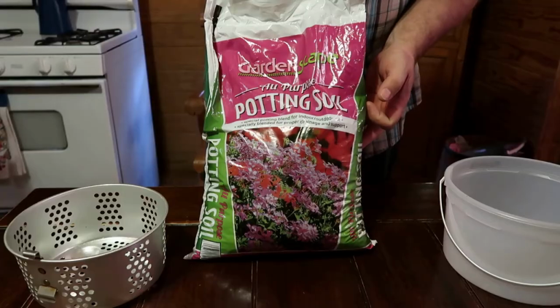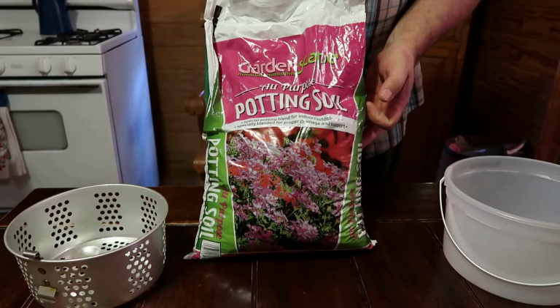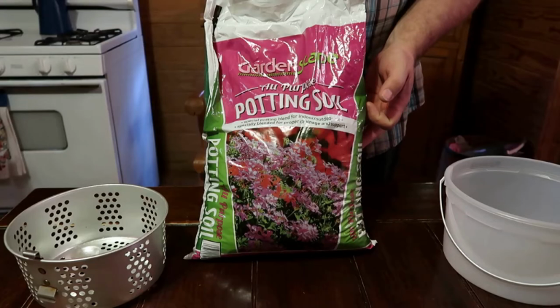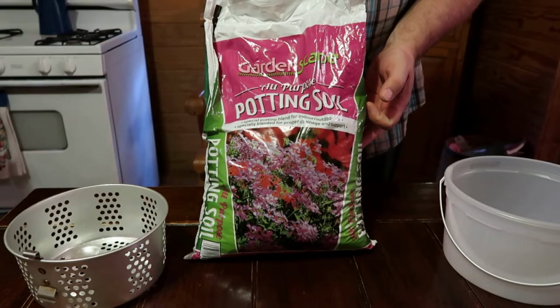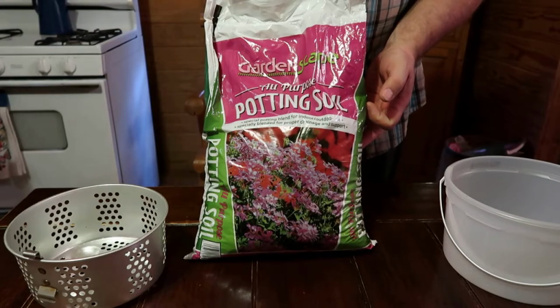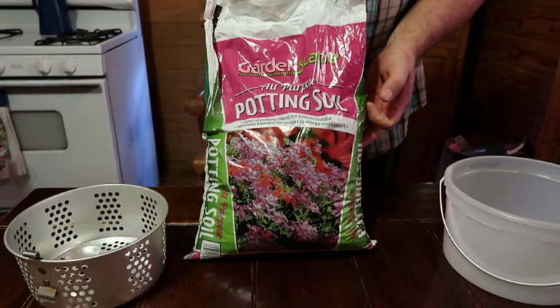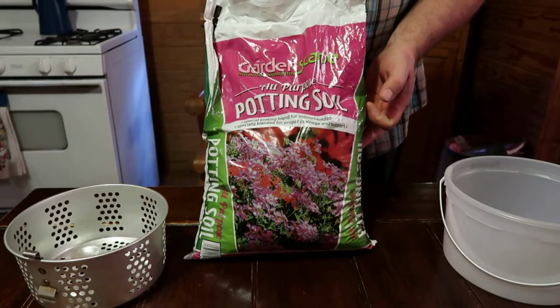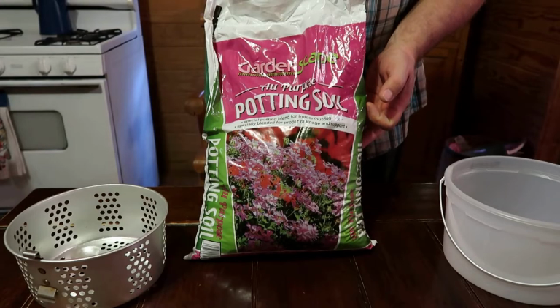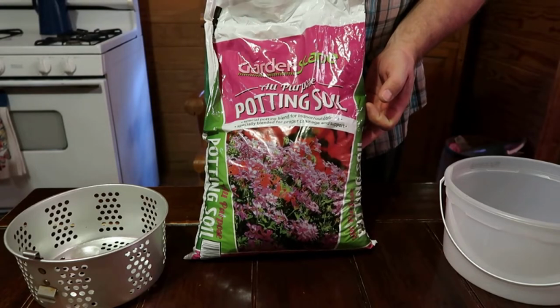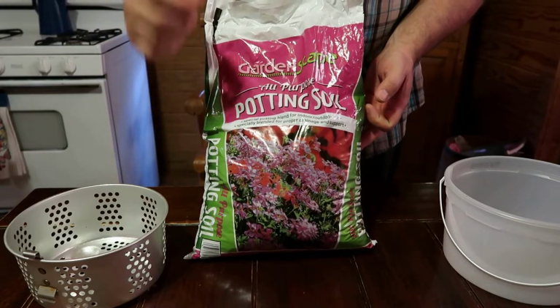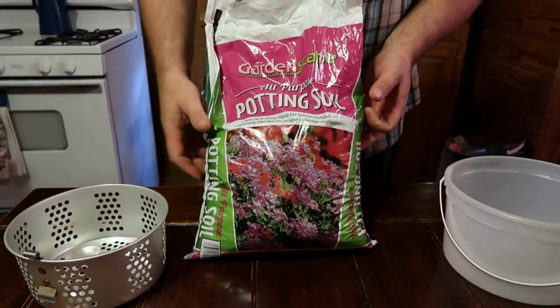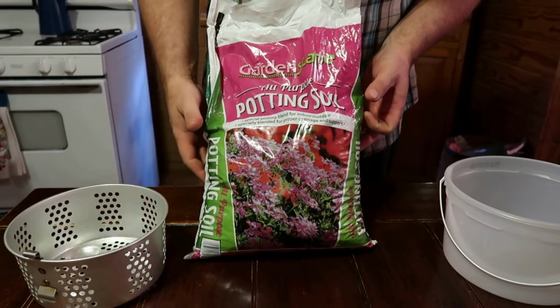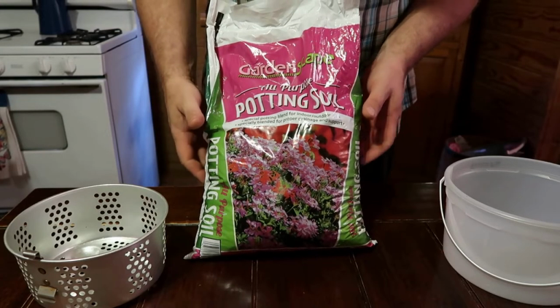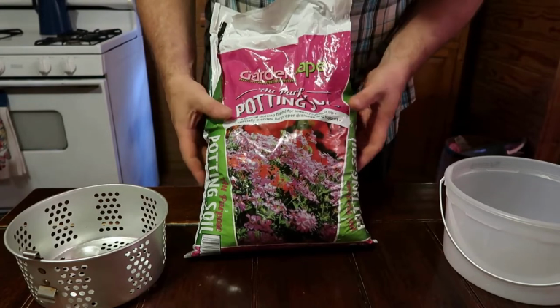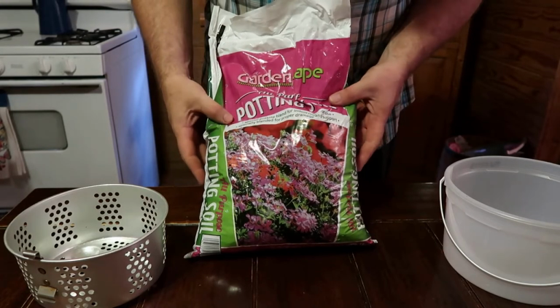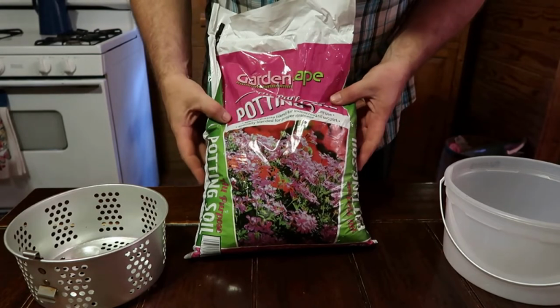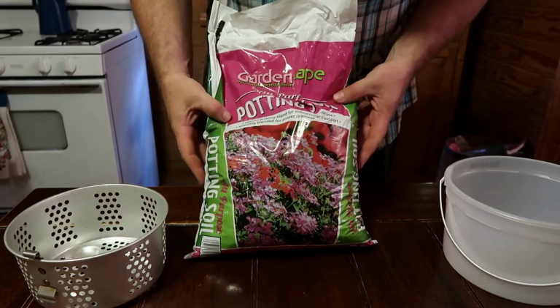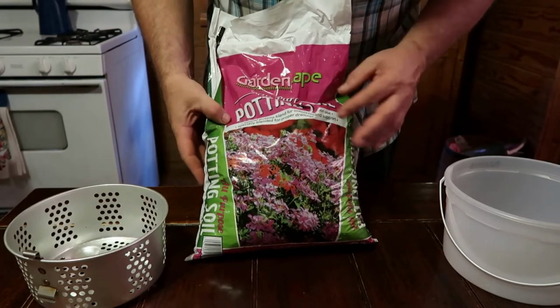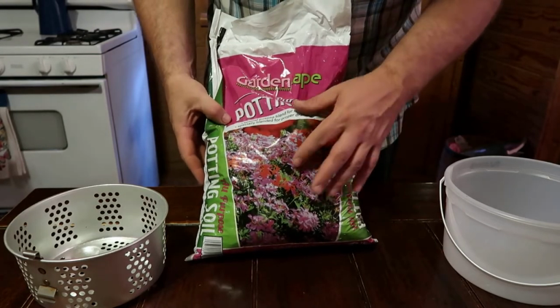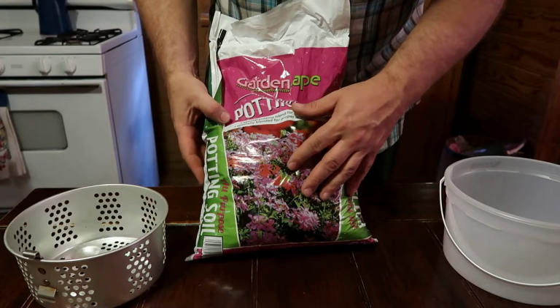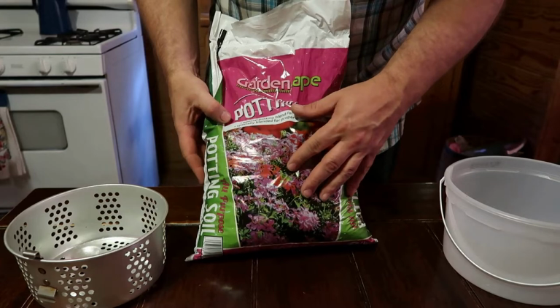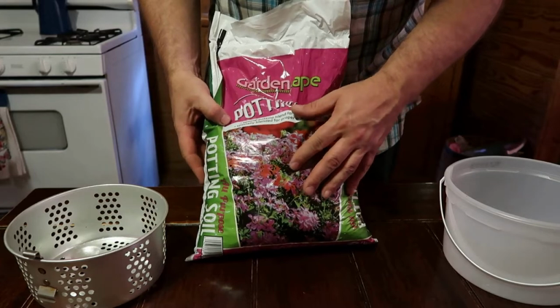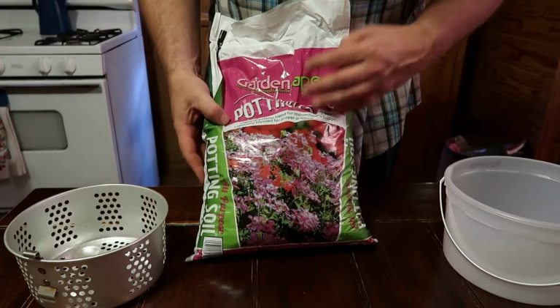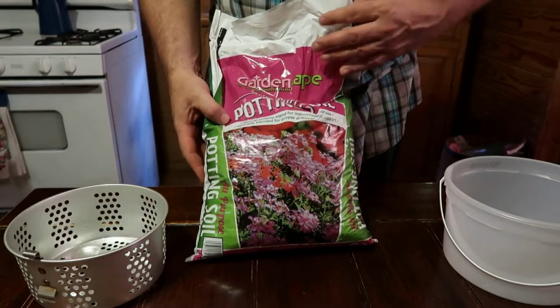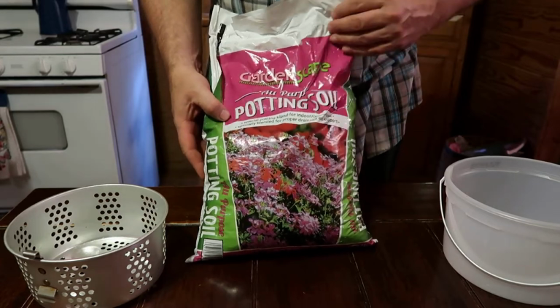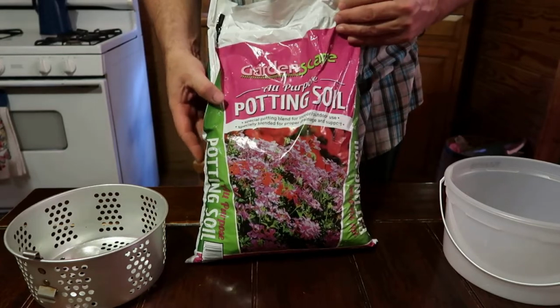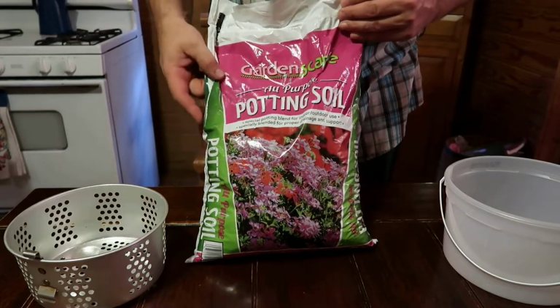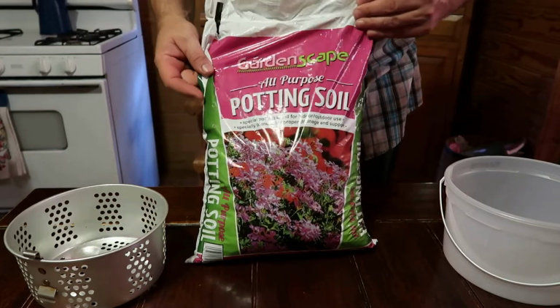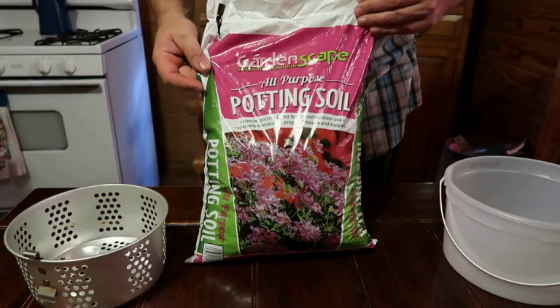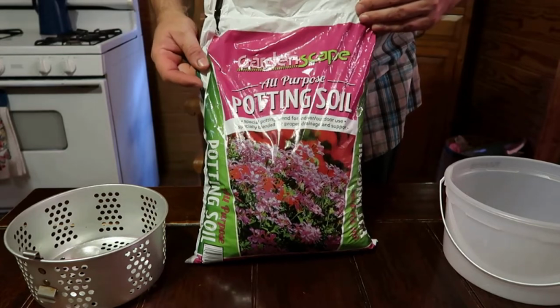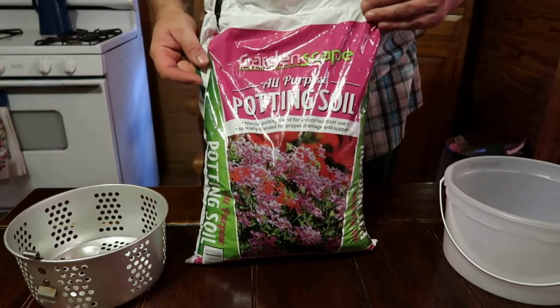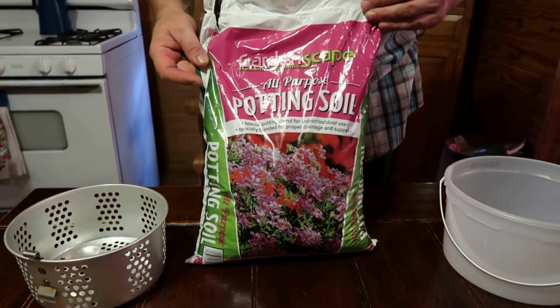Hey, welcome back to Homegrown Country Homestead friends. How y'all doing? Well, I'm finna get started on my potting soil right here.